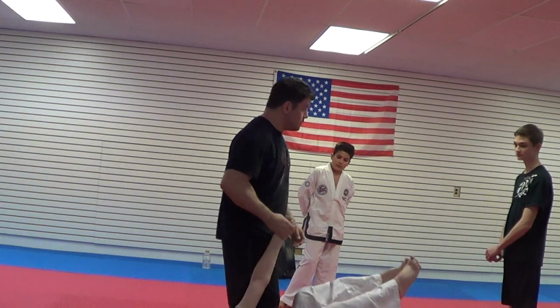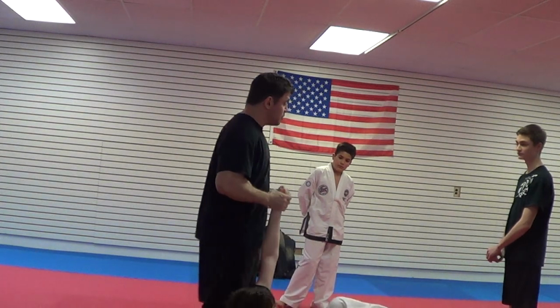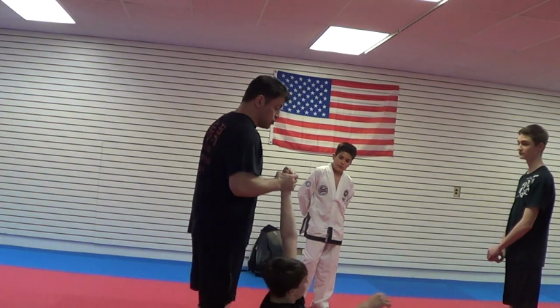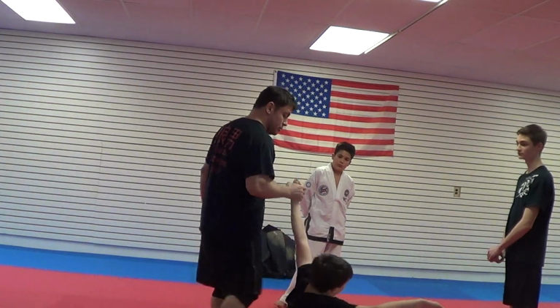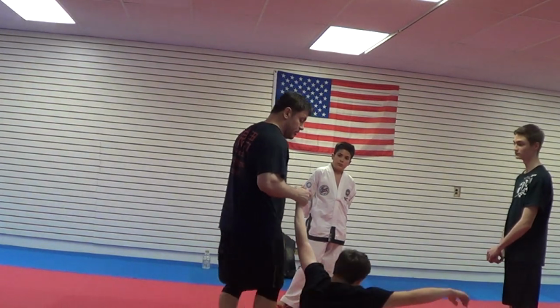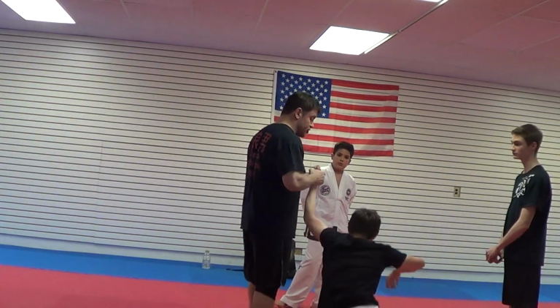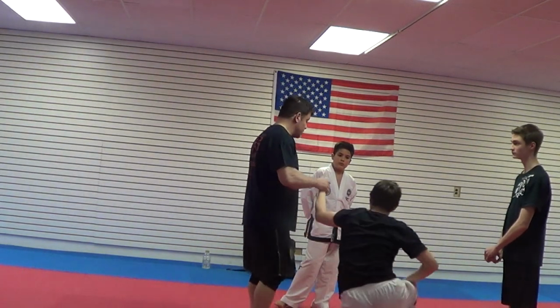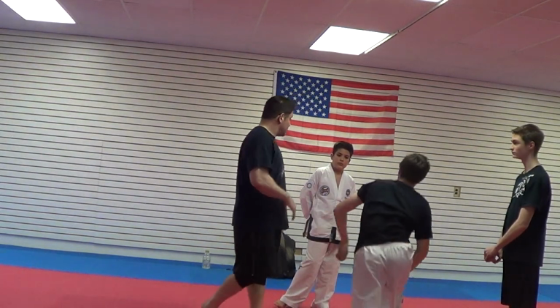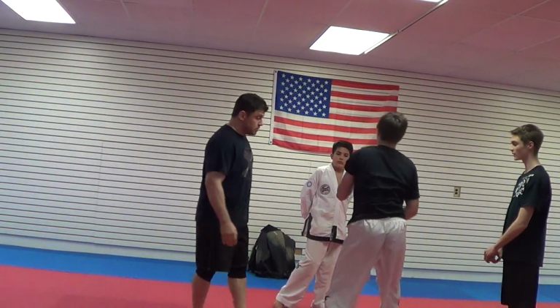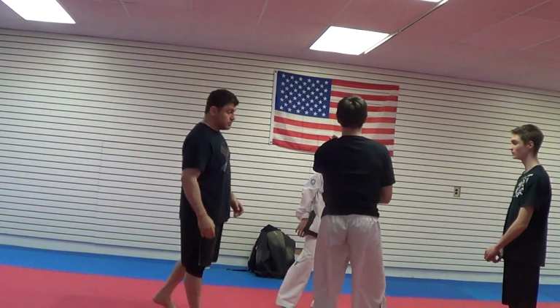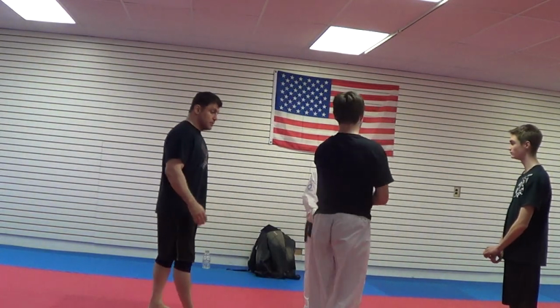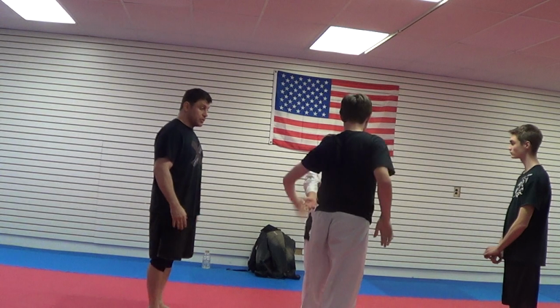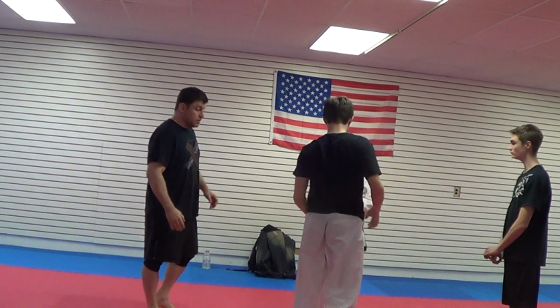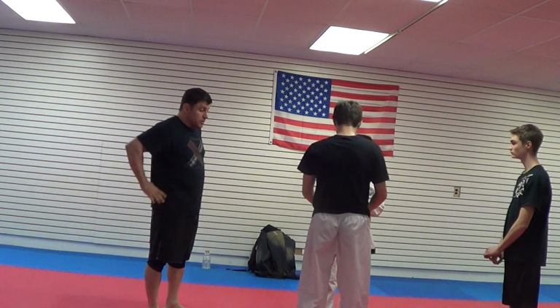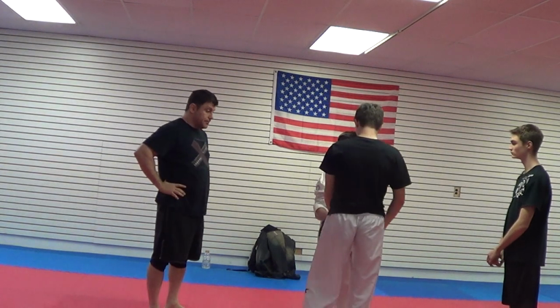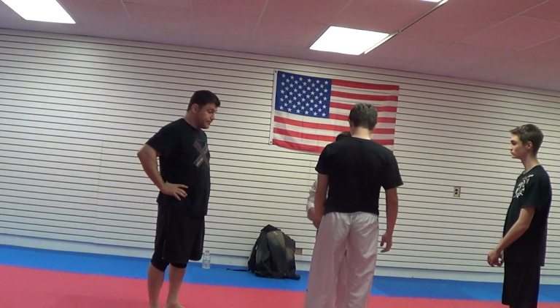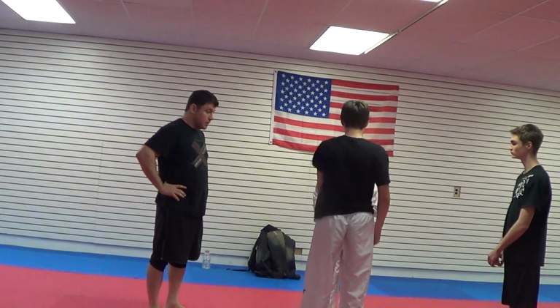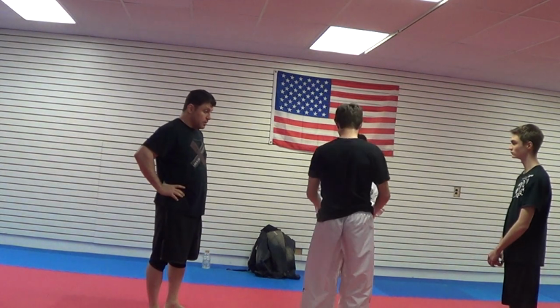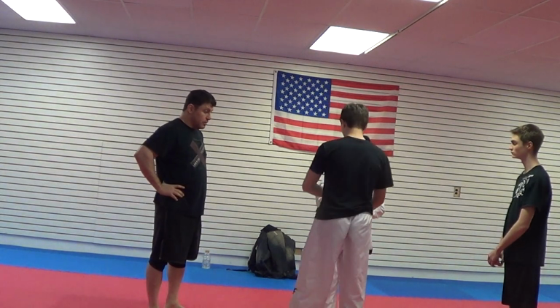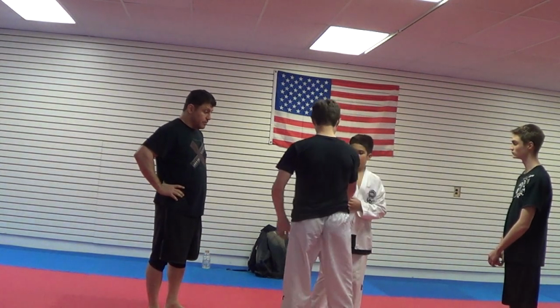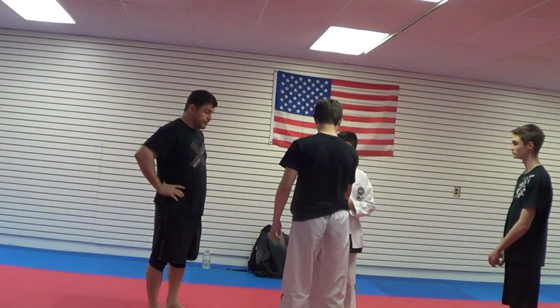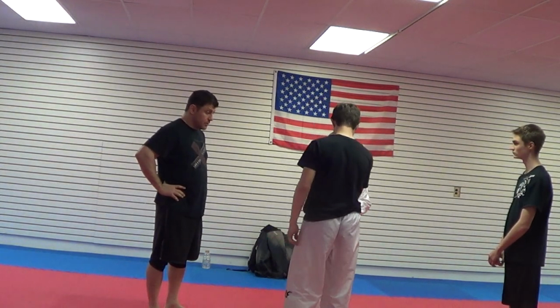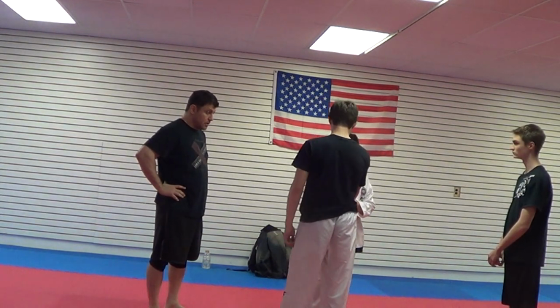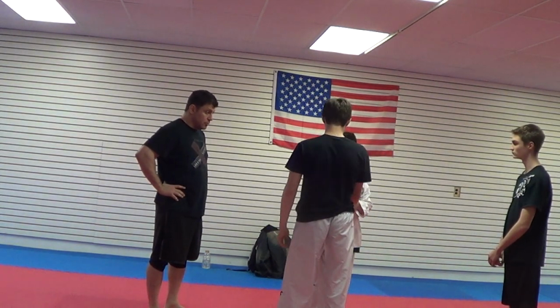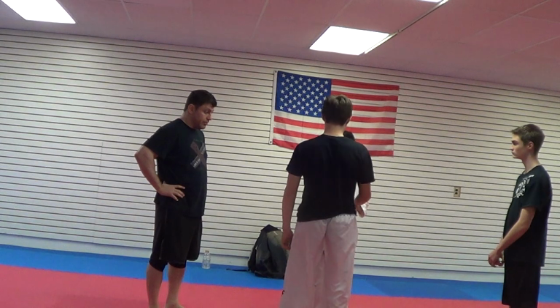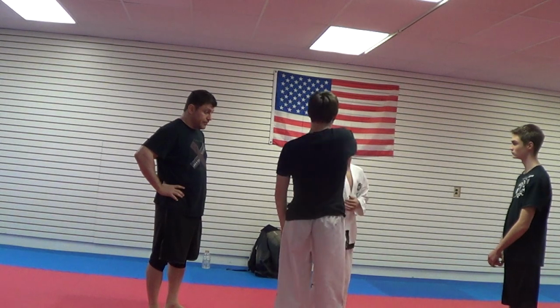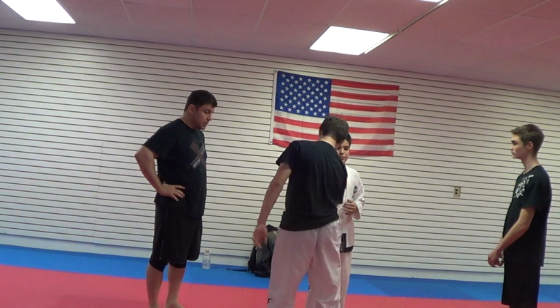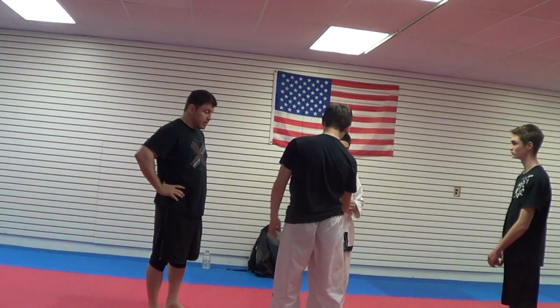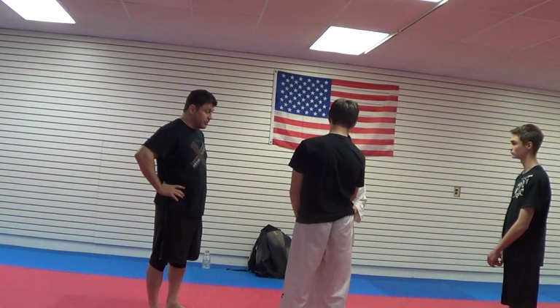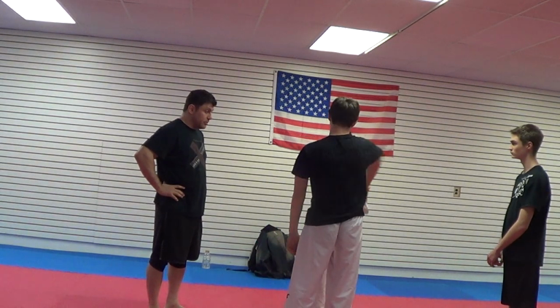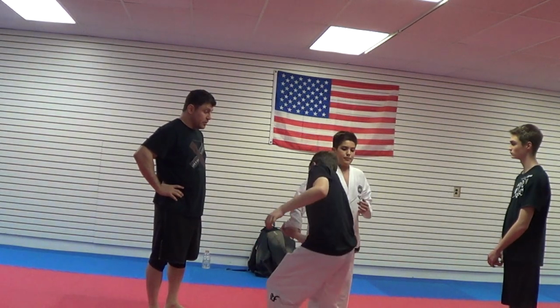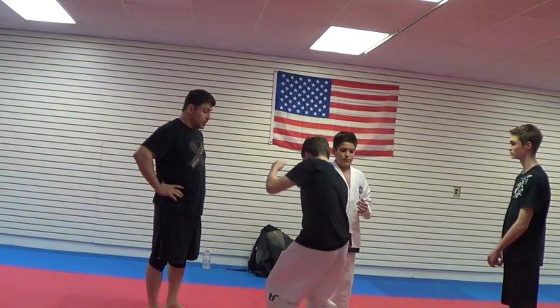Just play with the shoulder and the neck. Stir the joint. Breathe. Maybe faster. There you go.